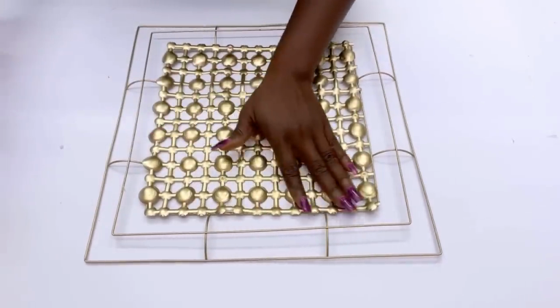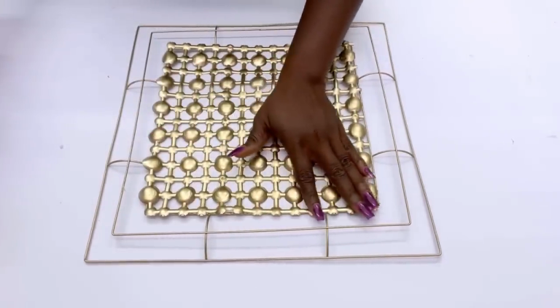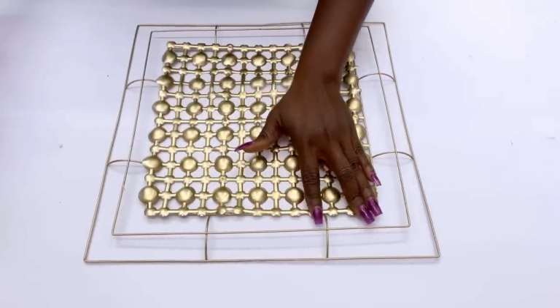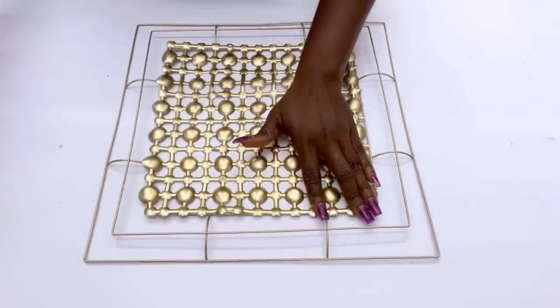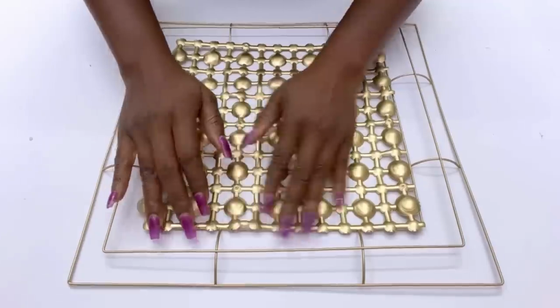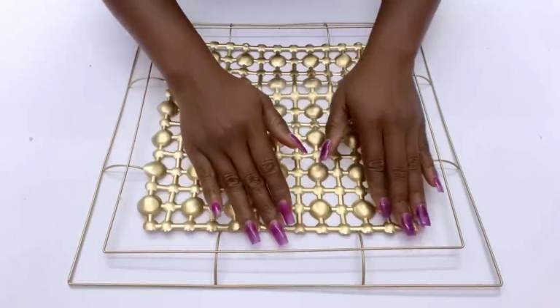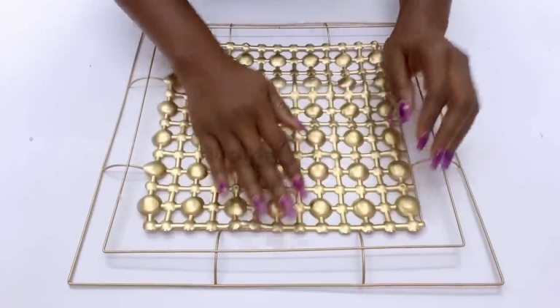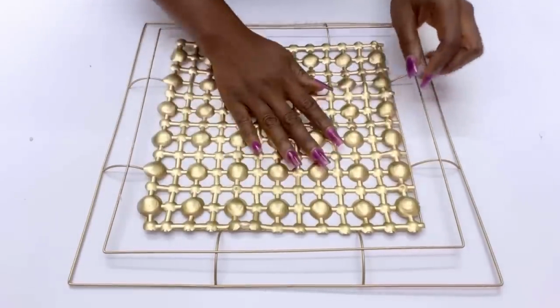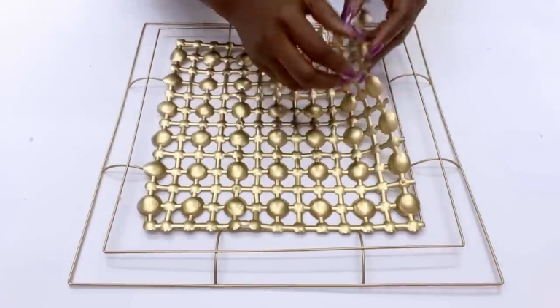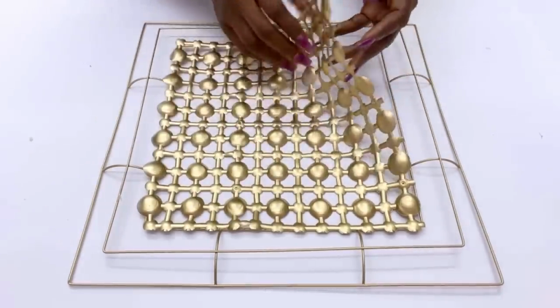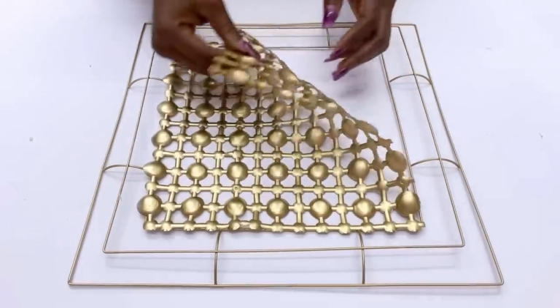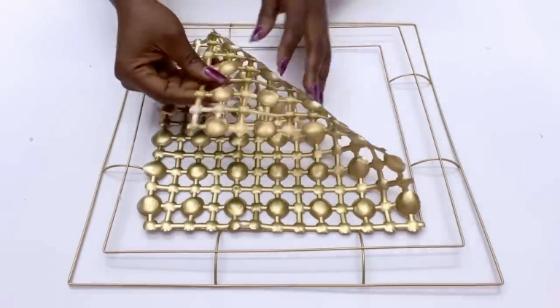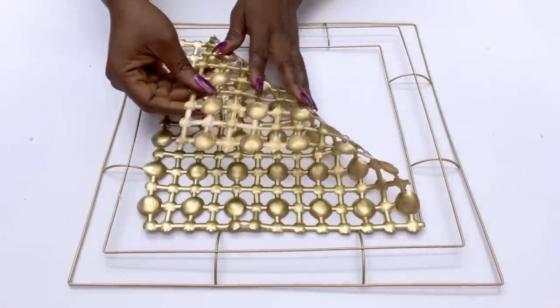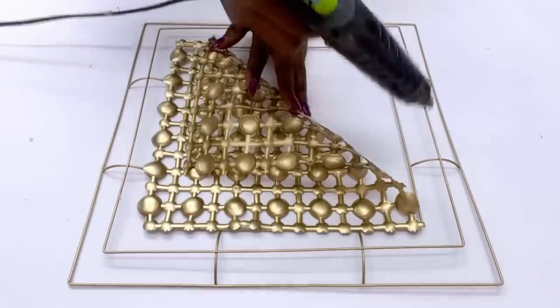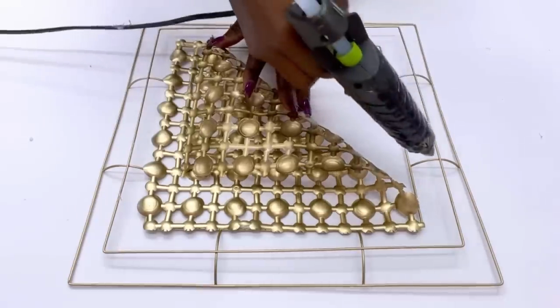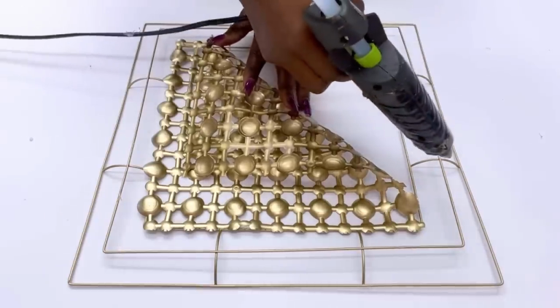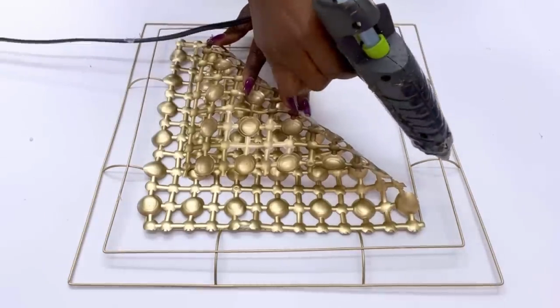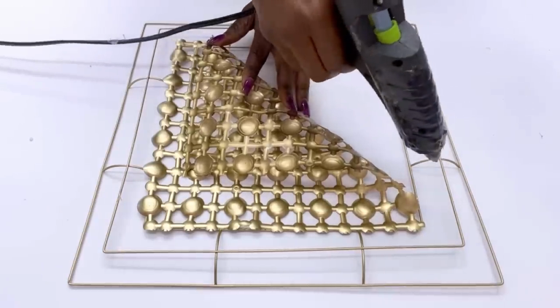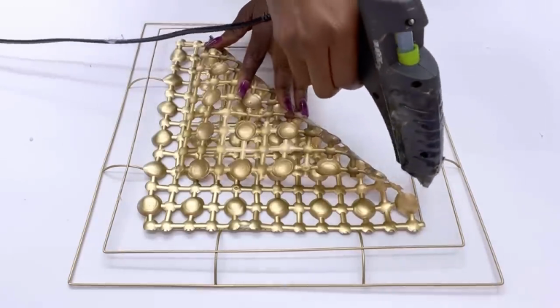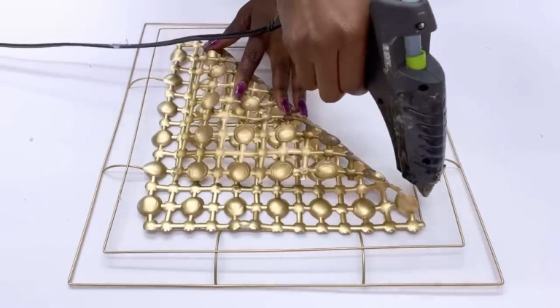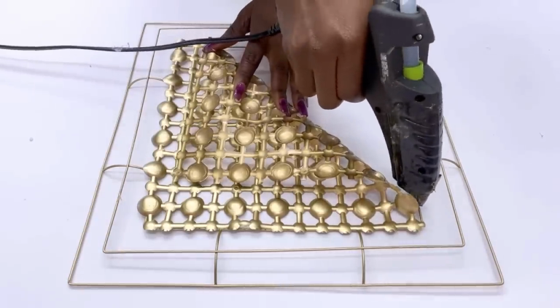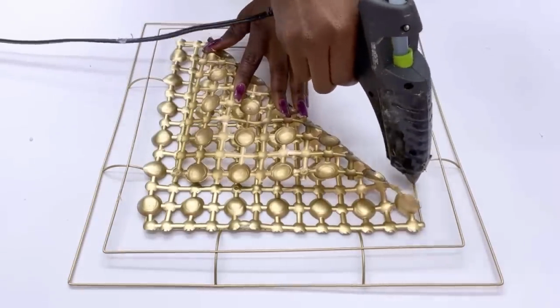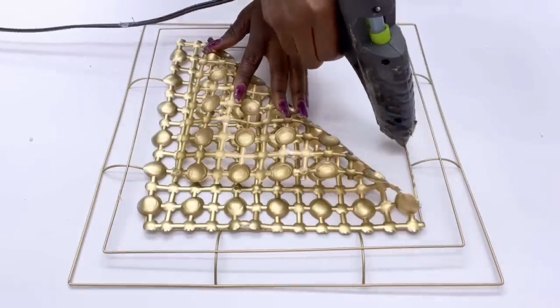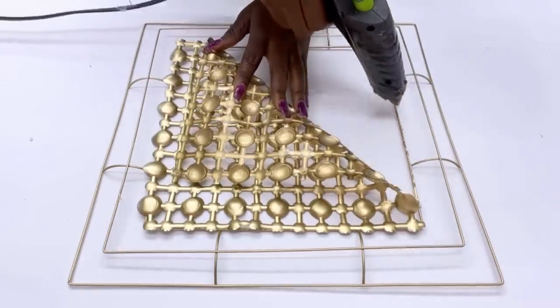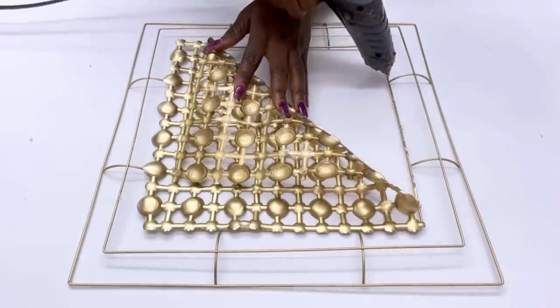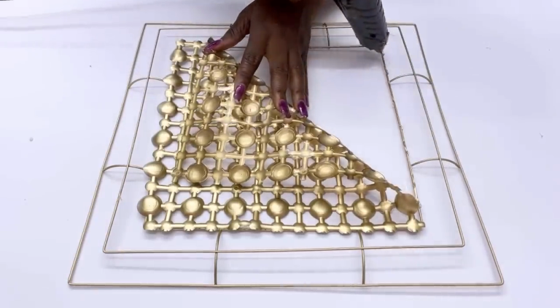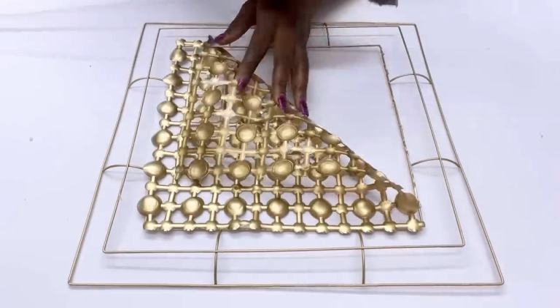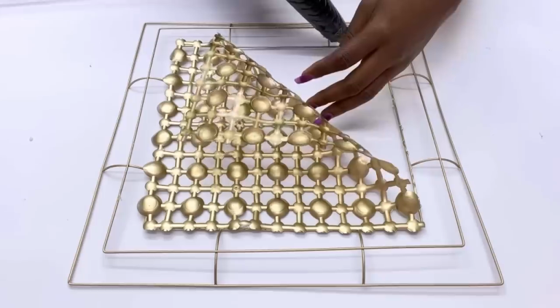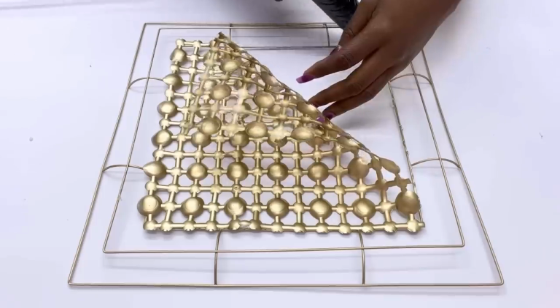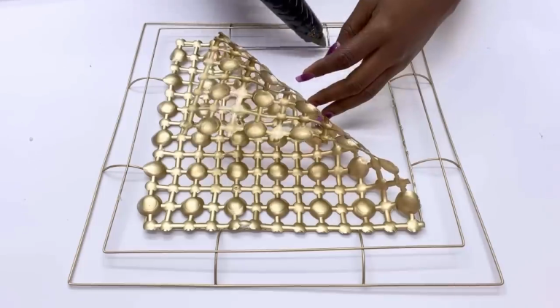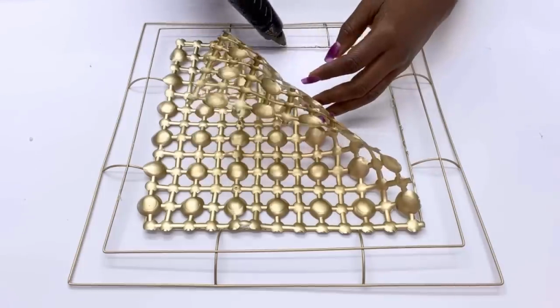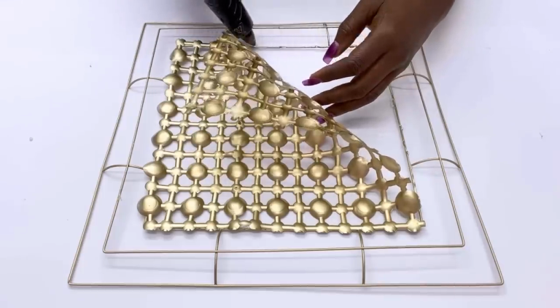For me this is going to hold up just the way I want, but if you want it to be tightly secured you can go ahead and use zip ties to attach the bath mat to the wreath. That way it stays in place no matter what.